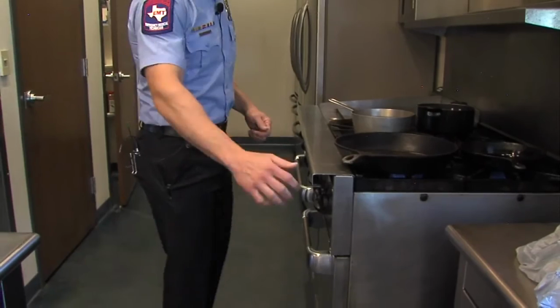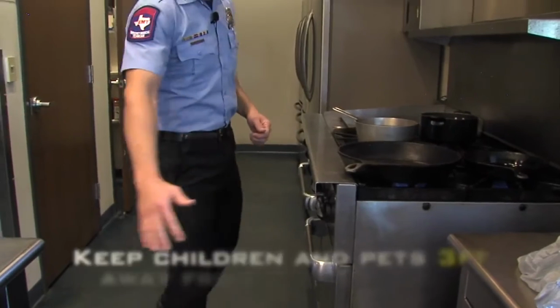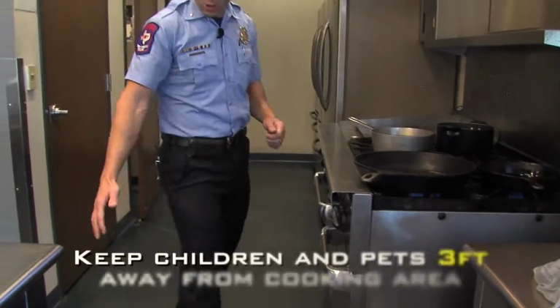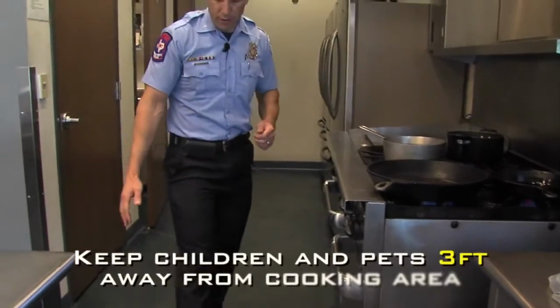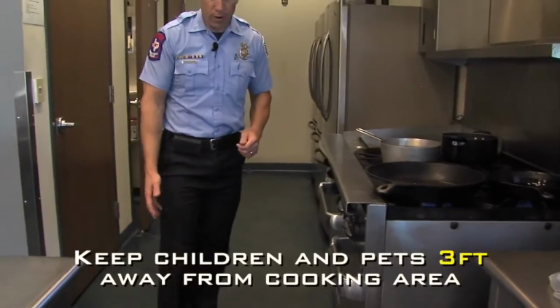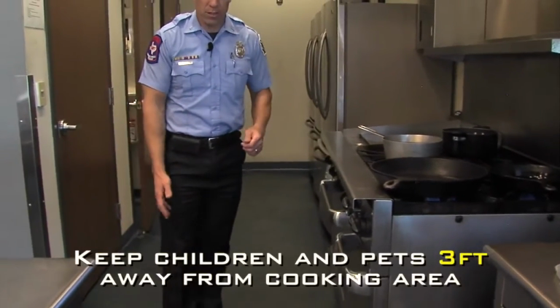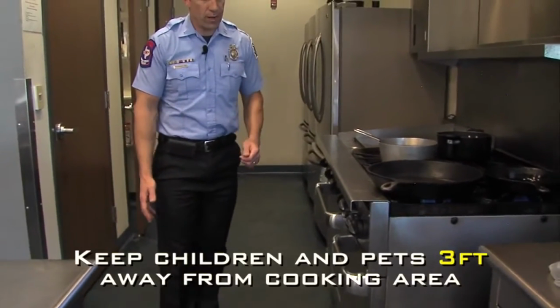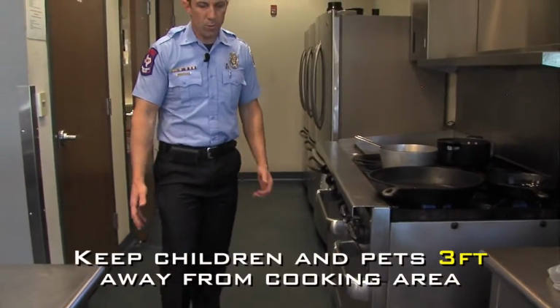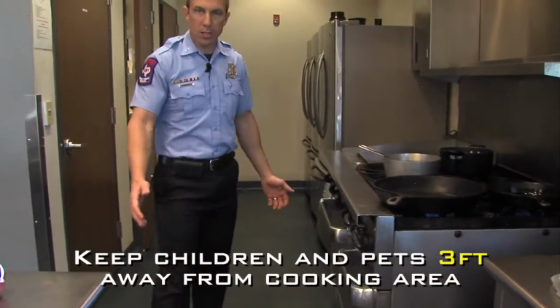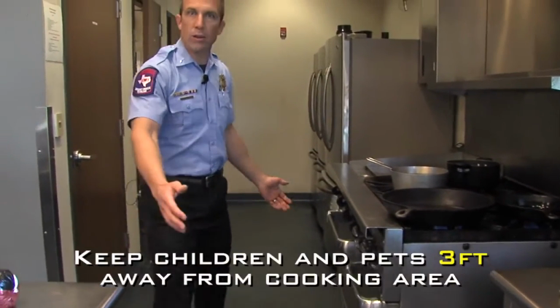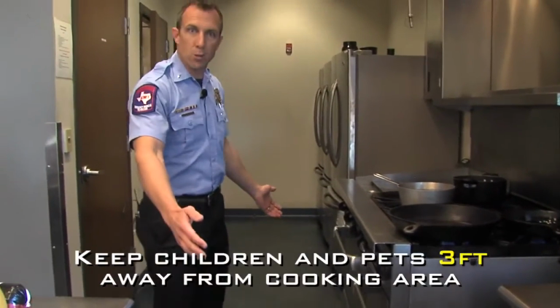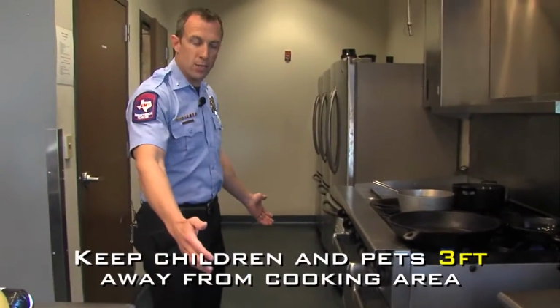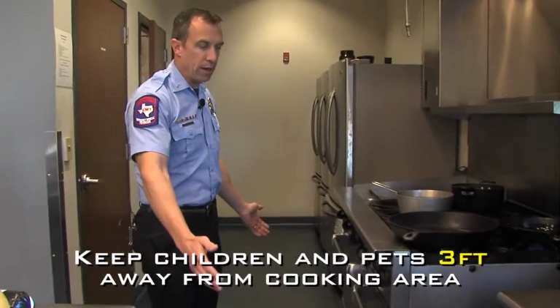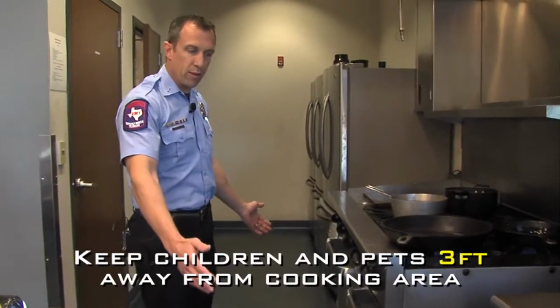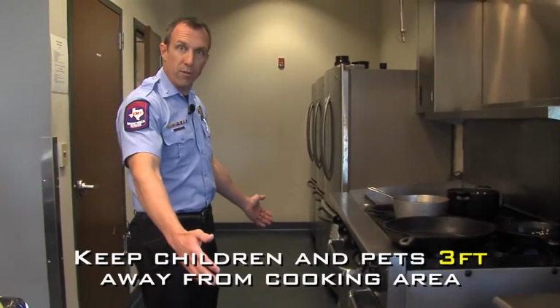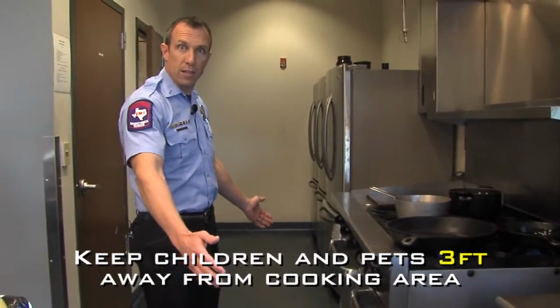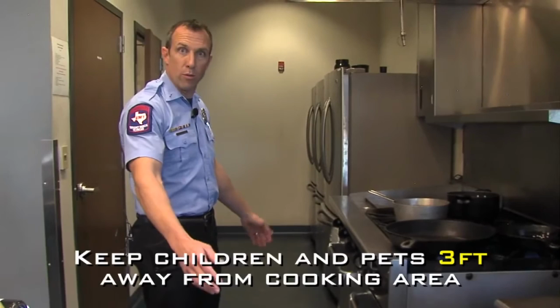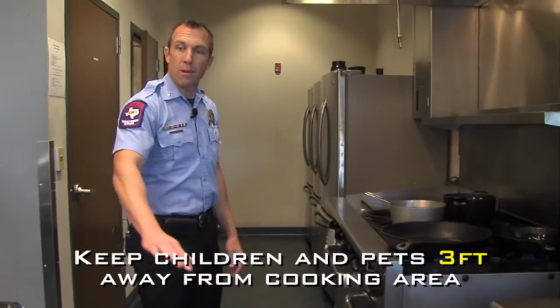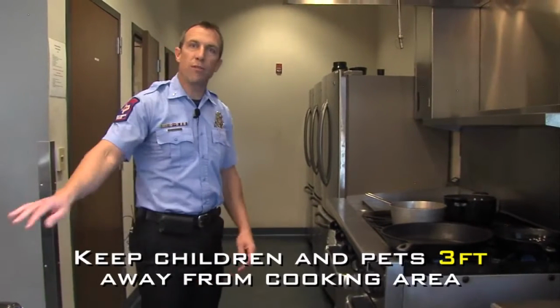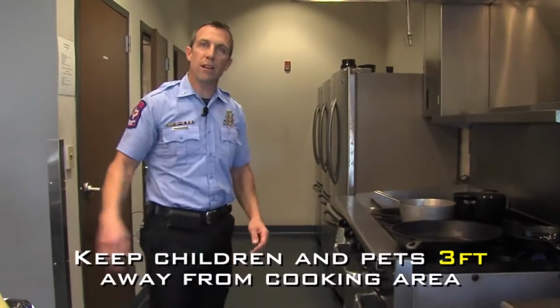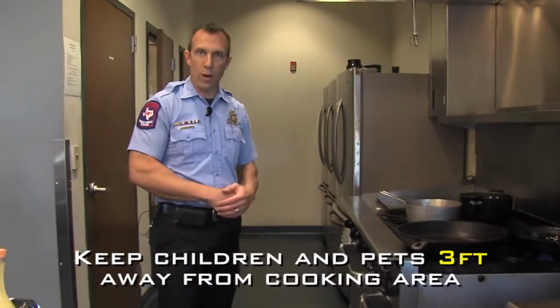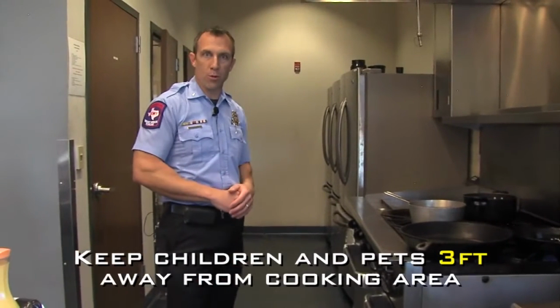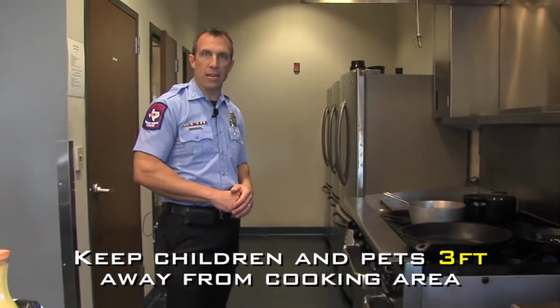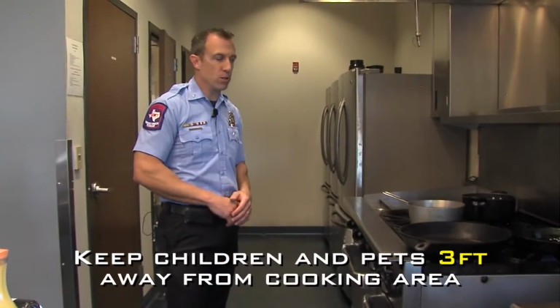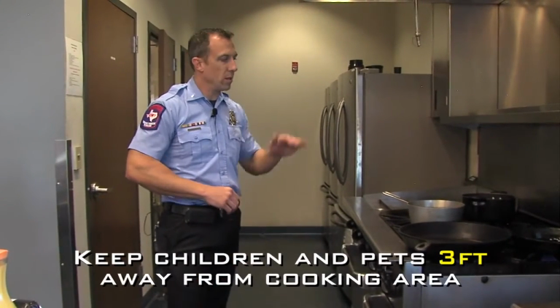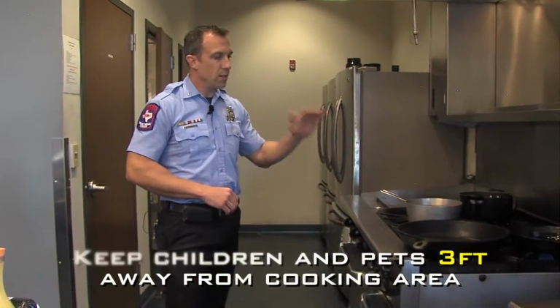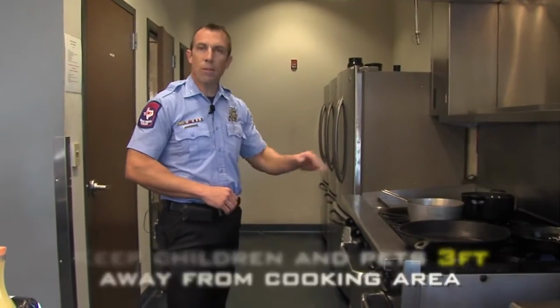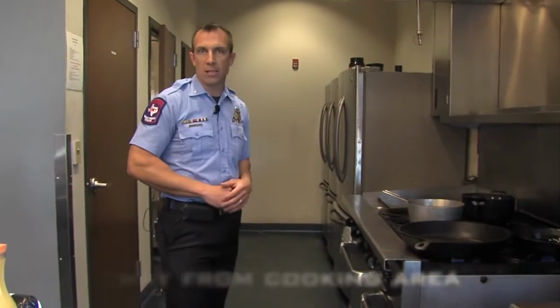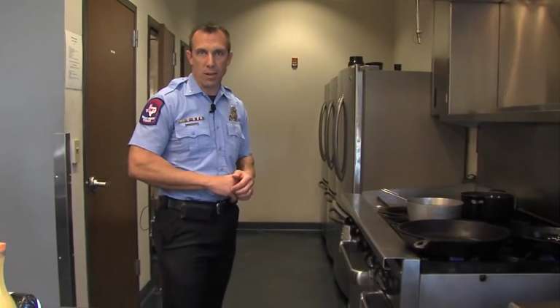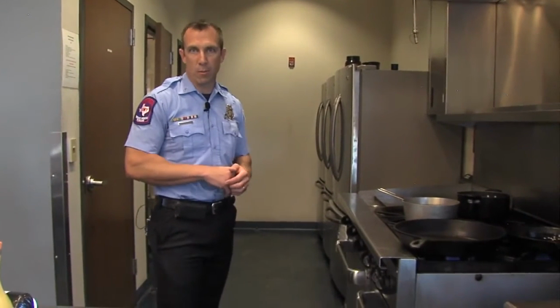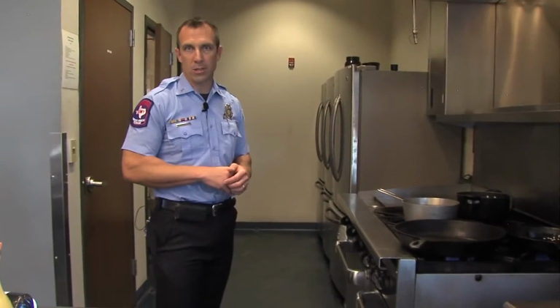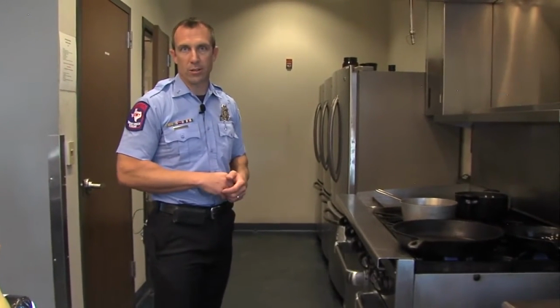Also, this three-foot area around the stove — we want to make sure no kids or pets are running within three feet of the stove. Make sure they find a different way through the kitchen so that they don't come in contact with any of the burning materials.